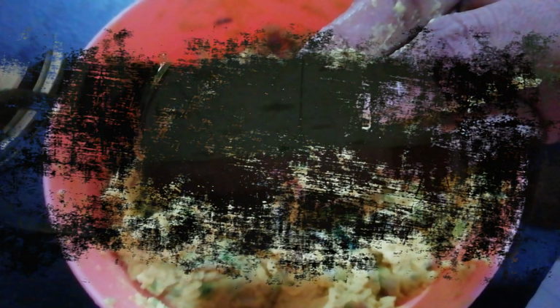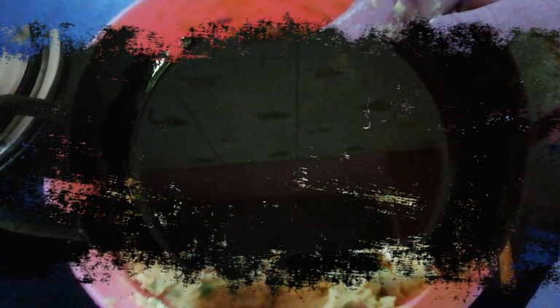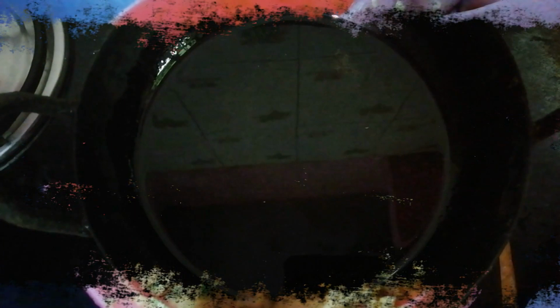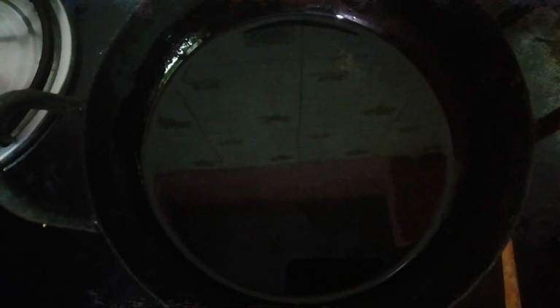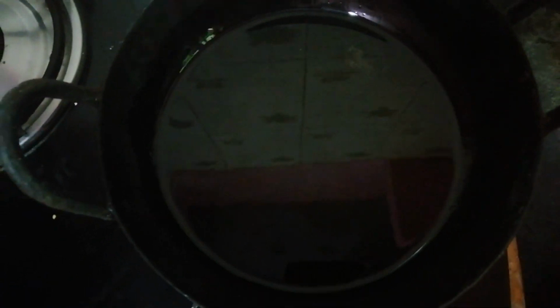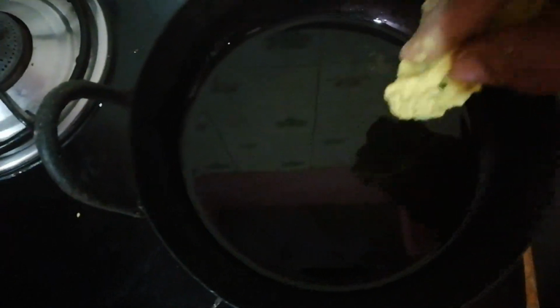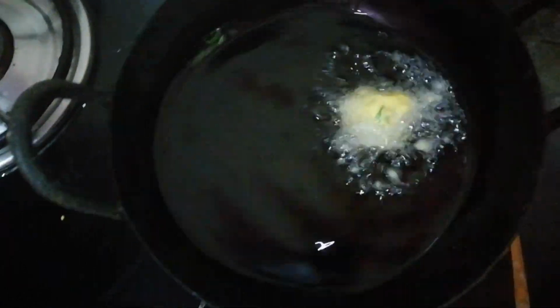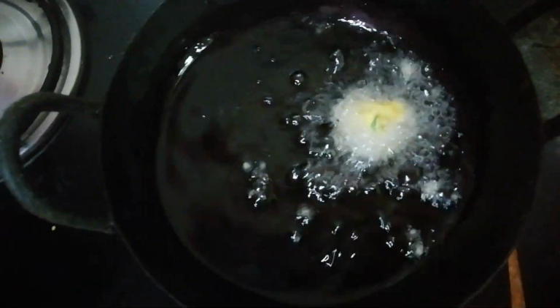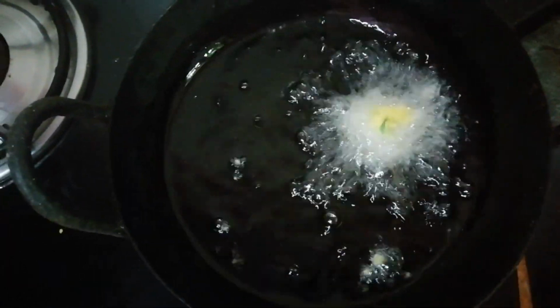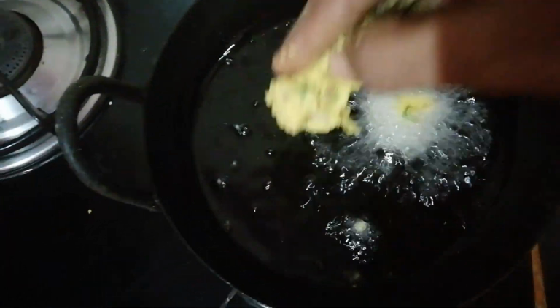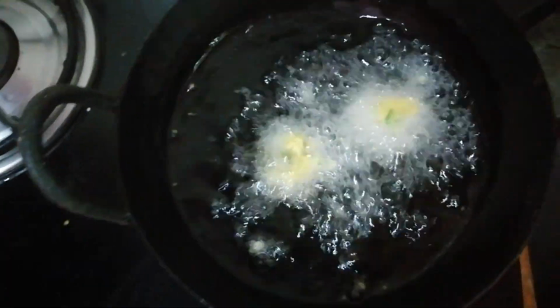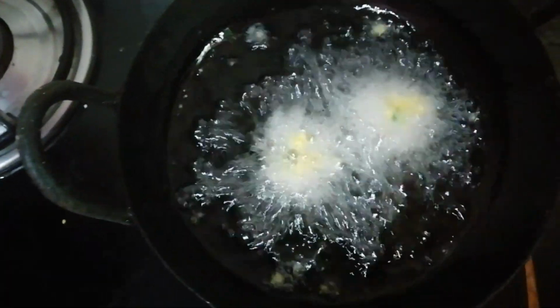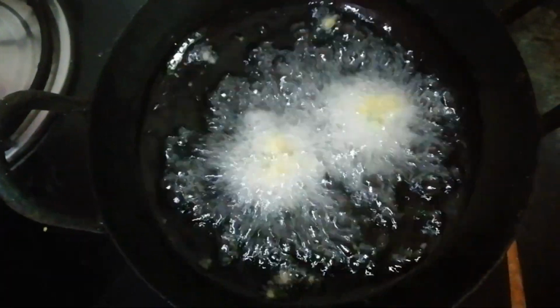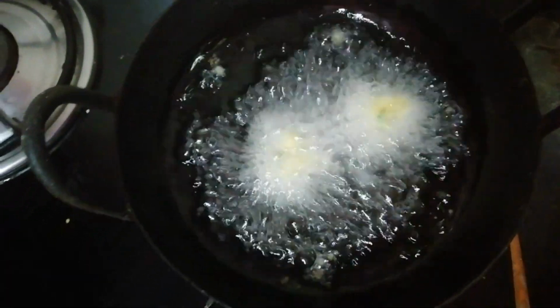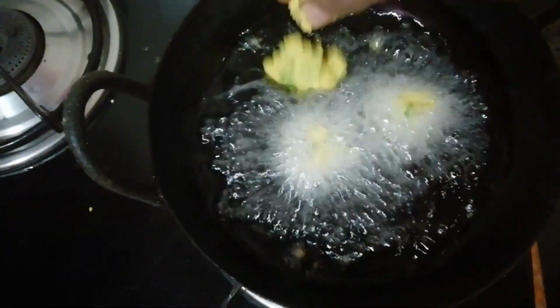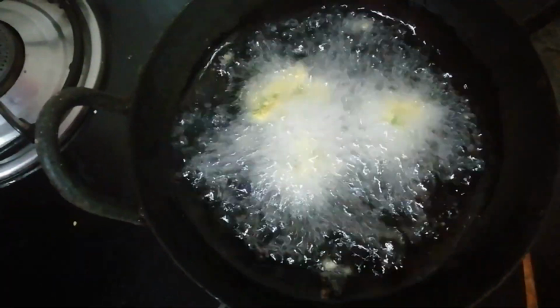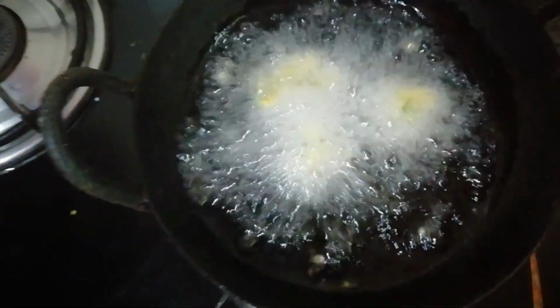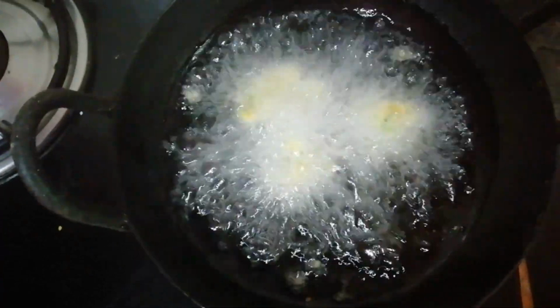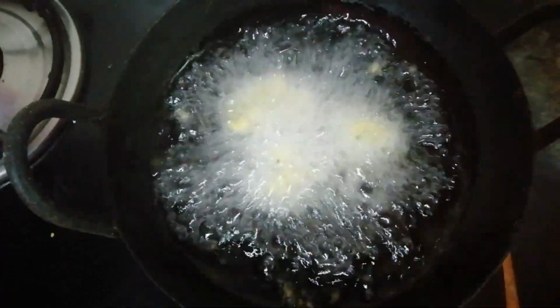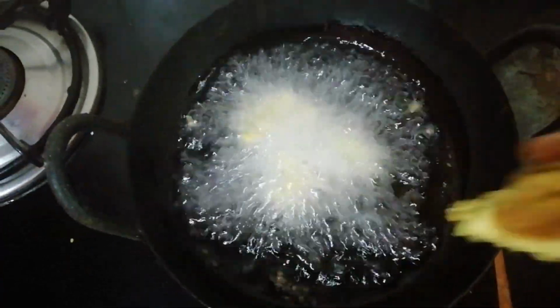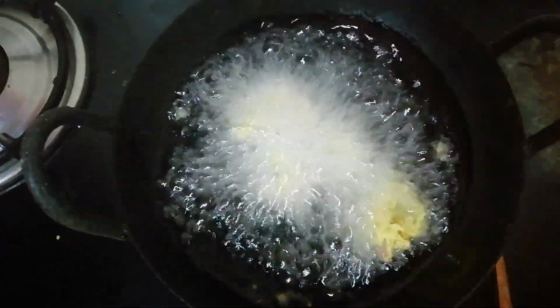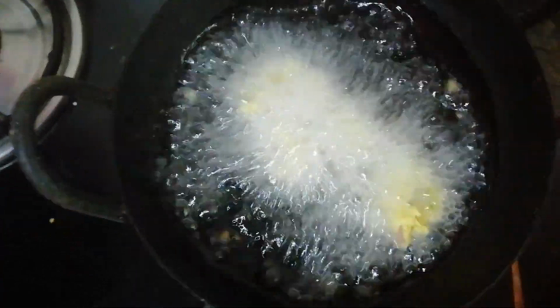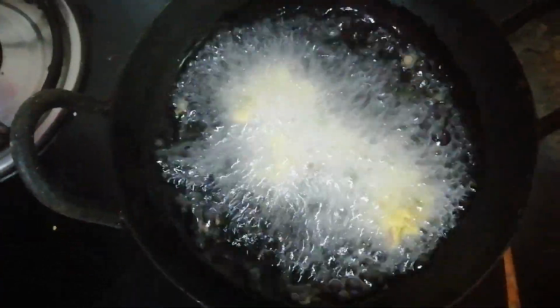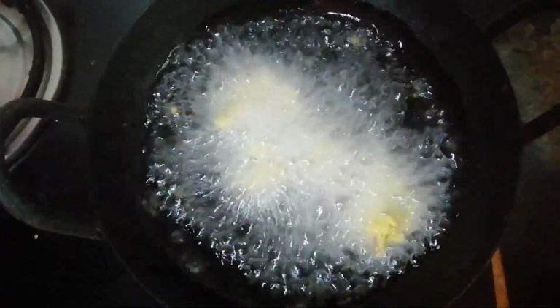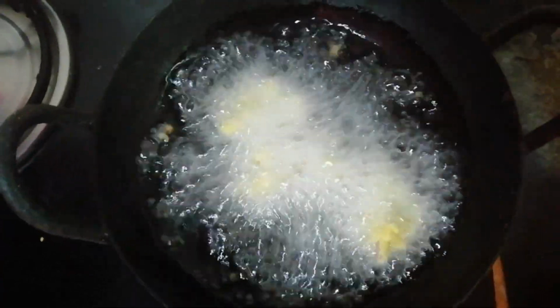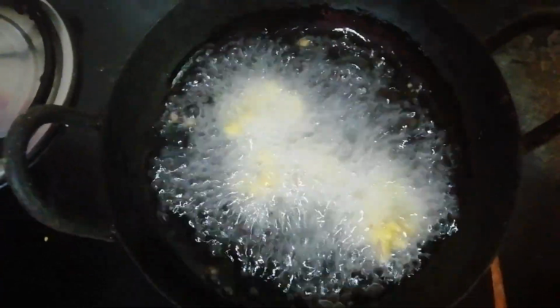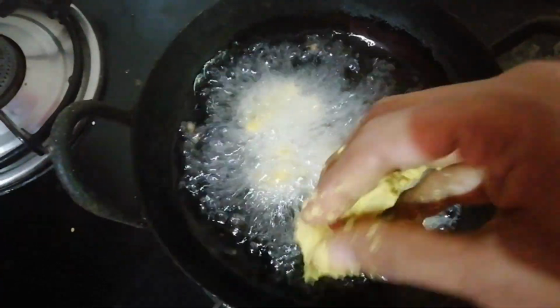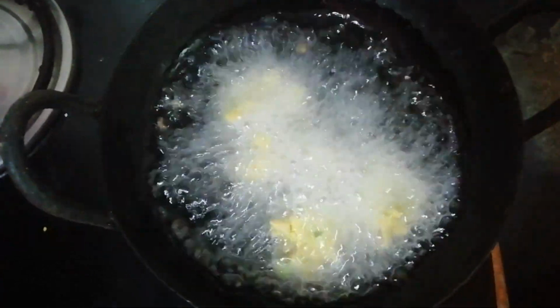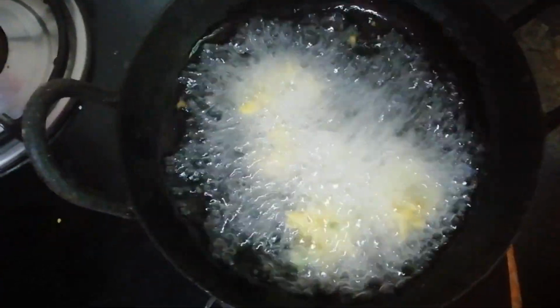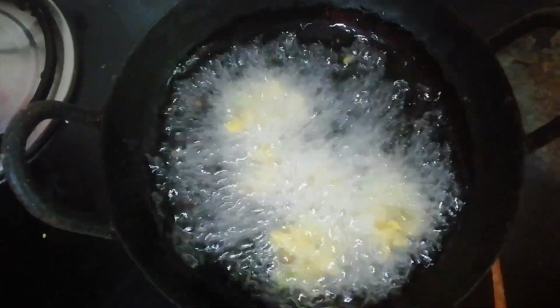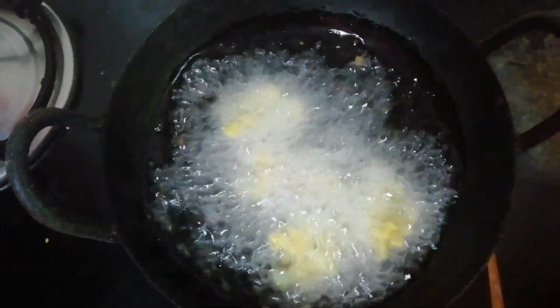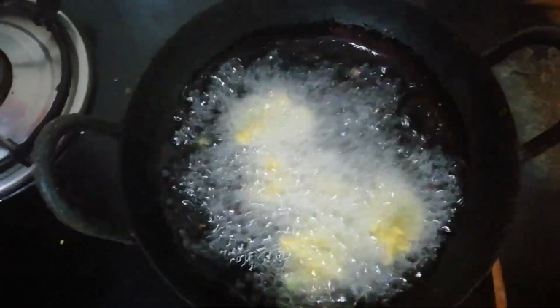Now let's put the corn on the pan. Corn contains vitamins C, carbohydrates and fiber. You can add a lot — the kids will love it.